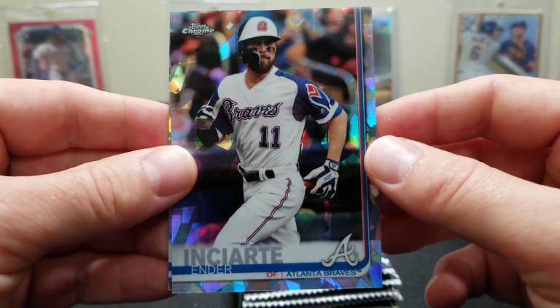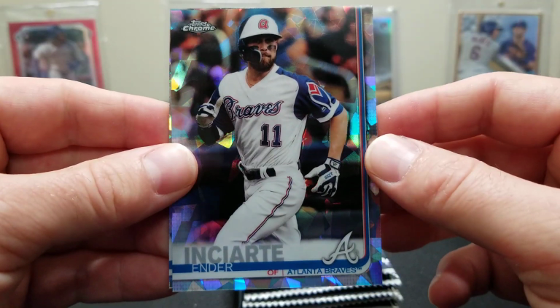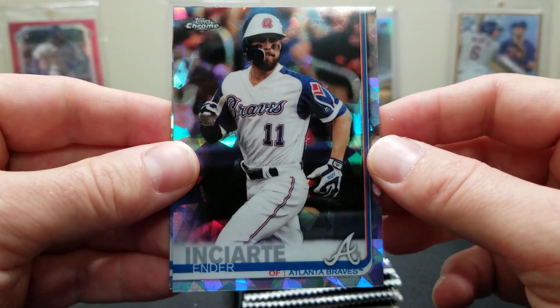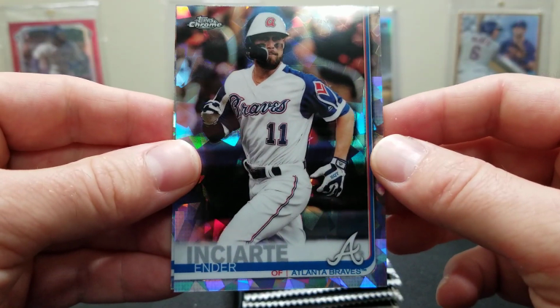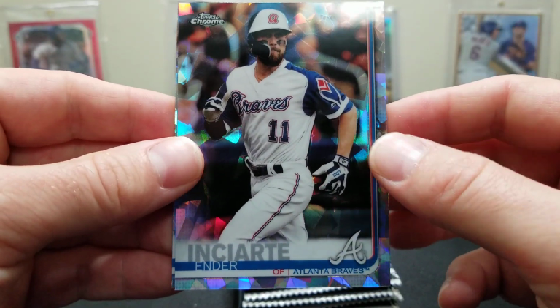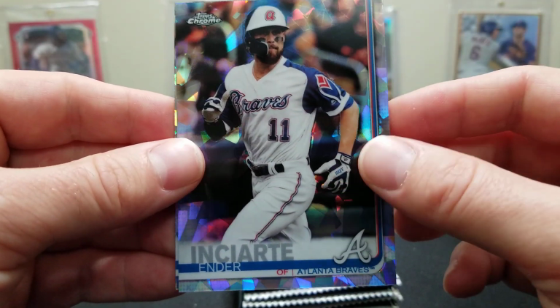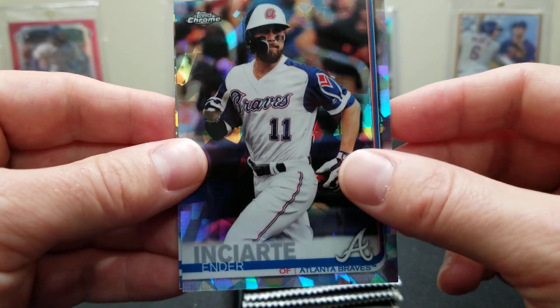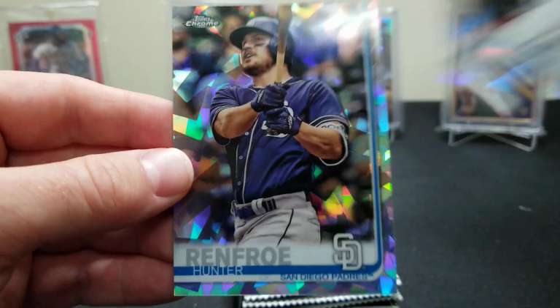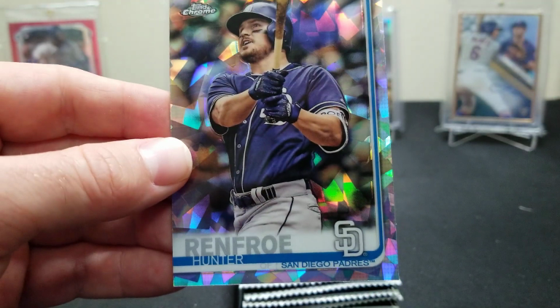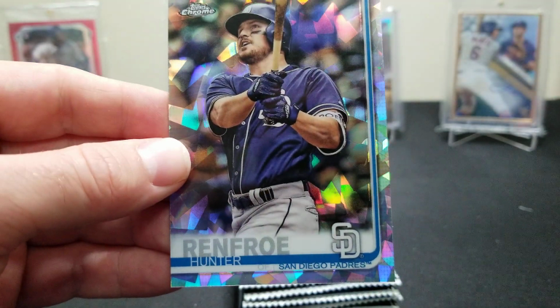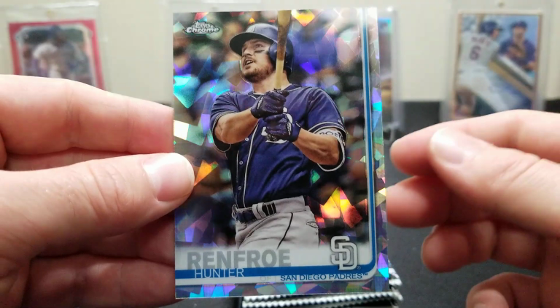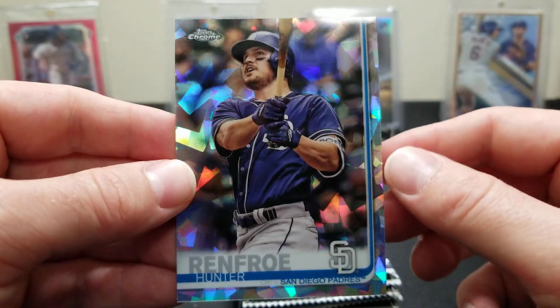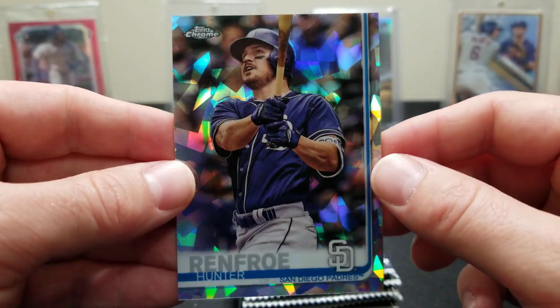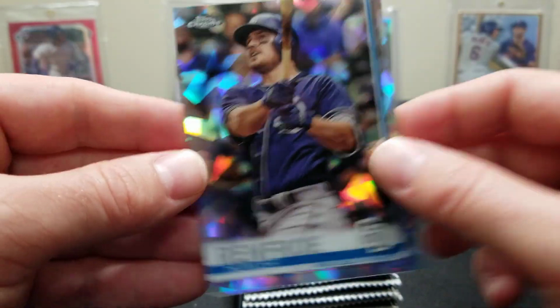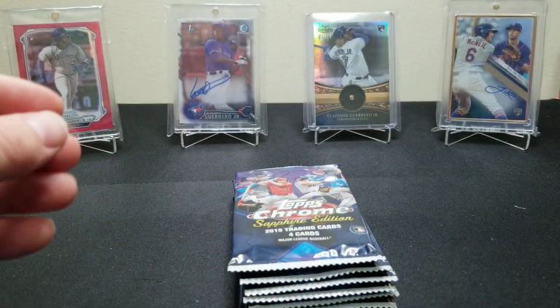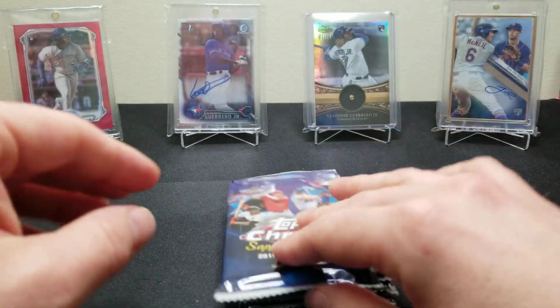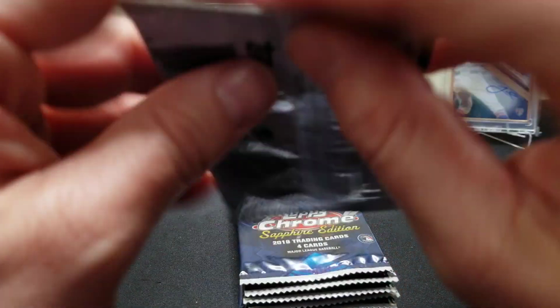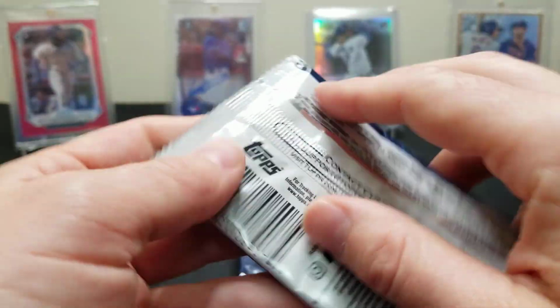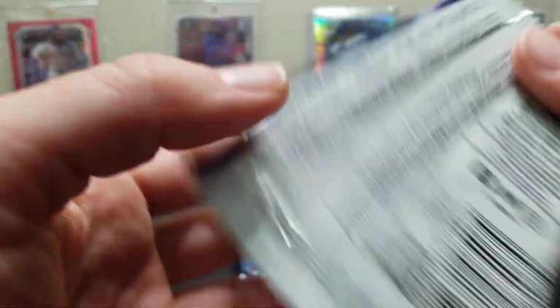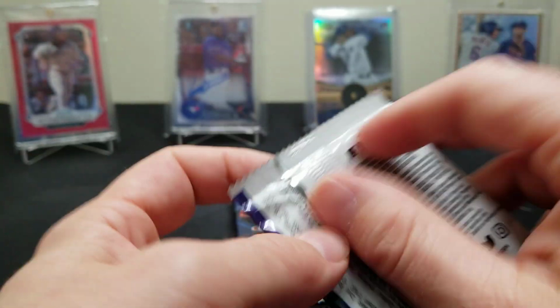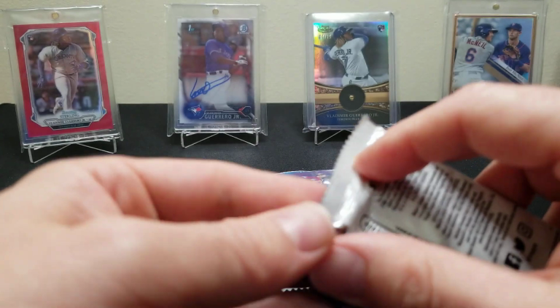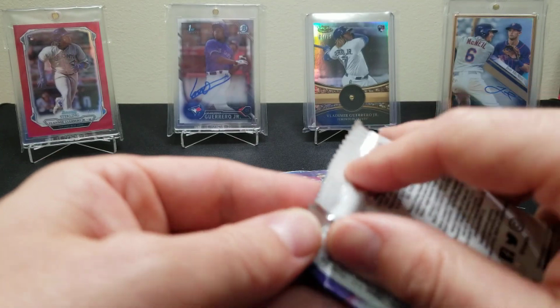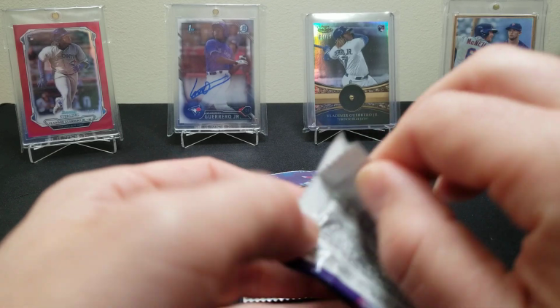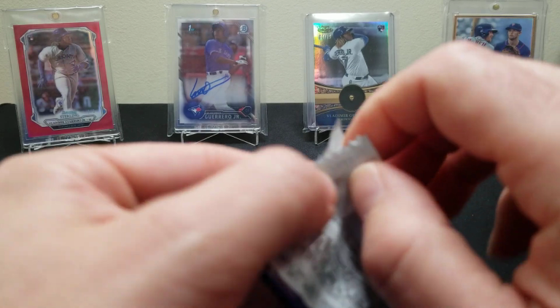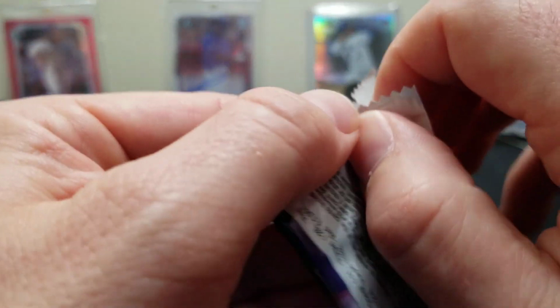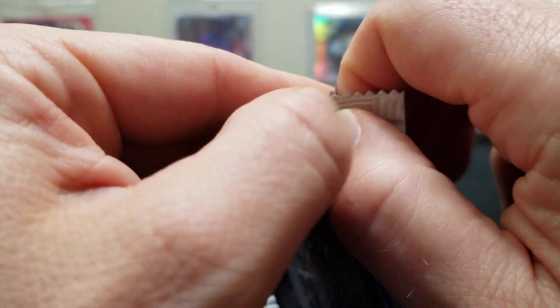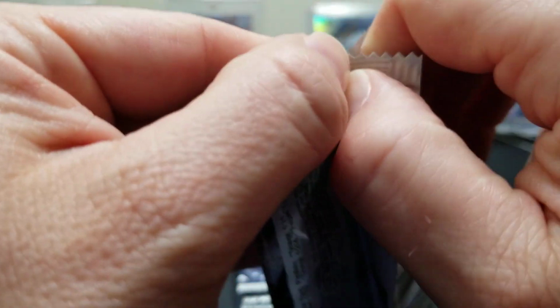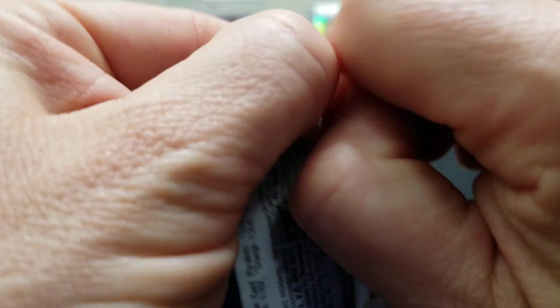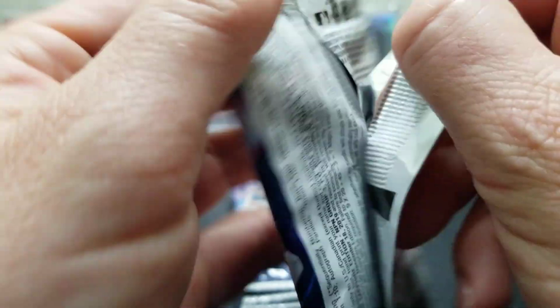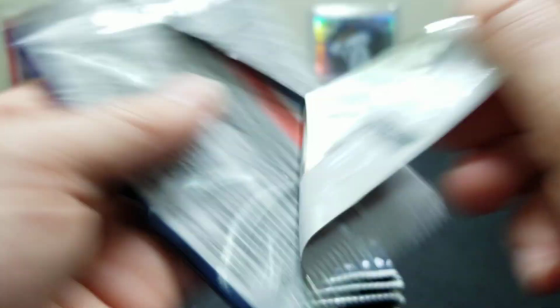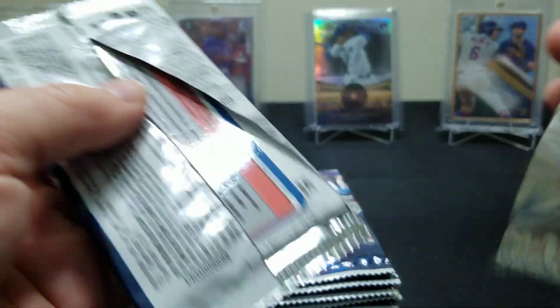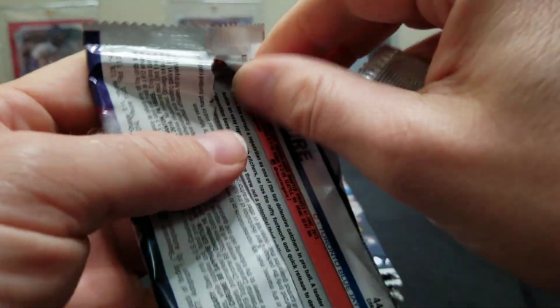Ender — I don't even know how to say that — and a Hunter Renfroe. You get eight packs with four cards a pack. One auto, one on-card auto, rookie on-card.